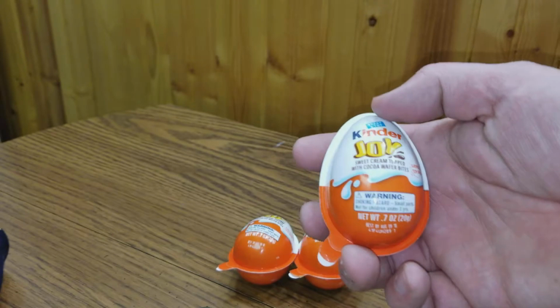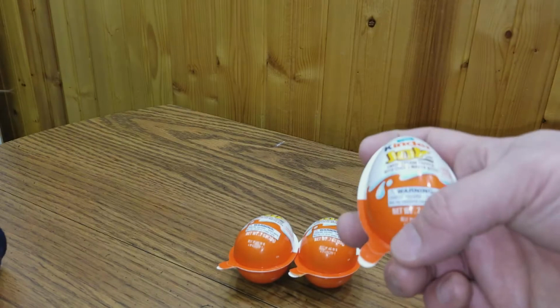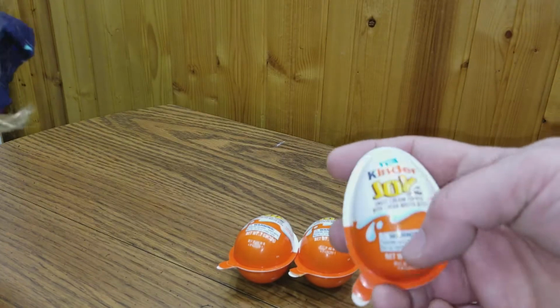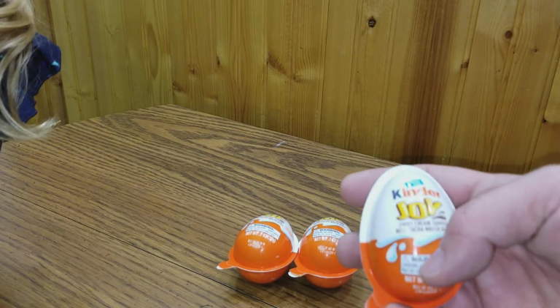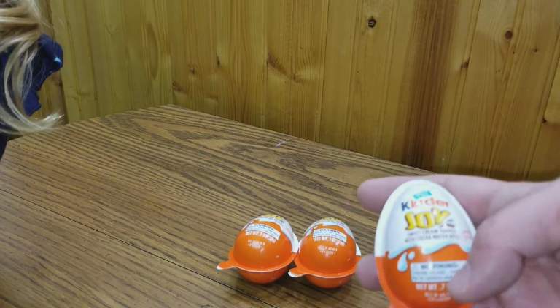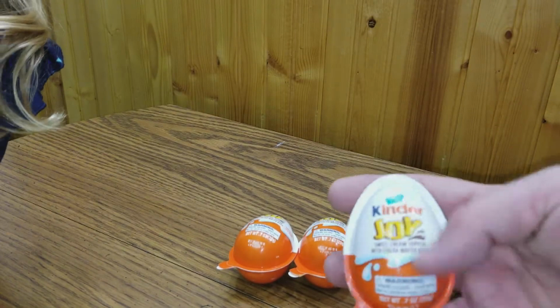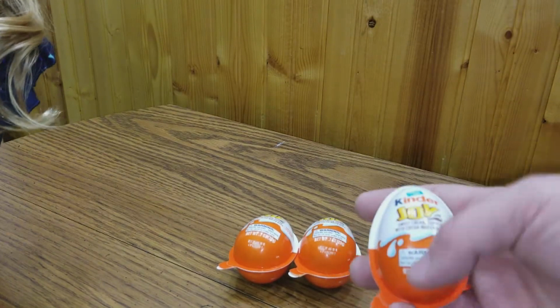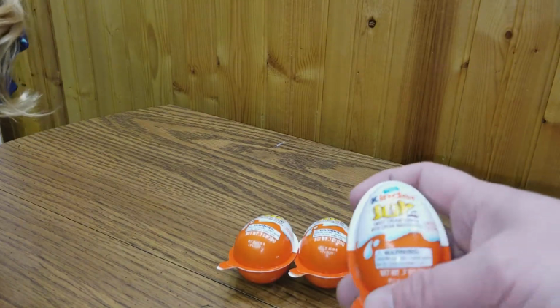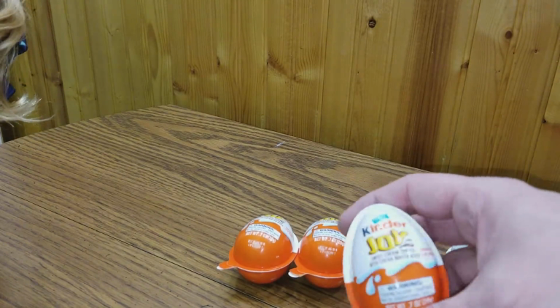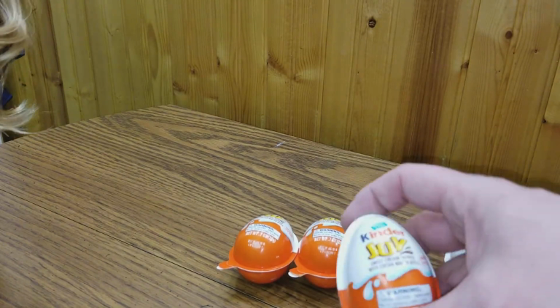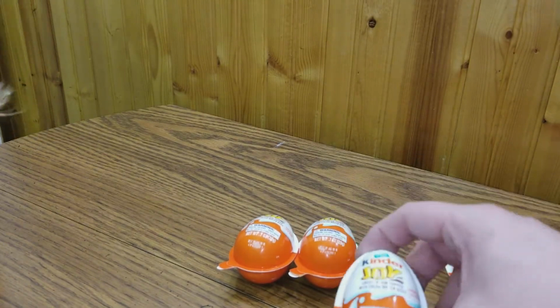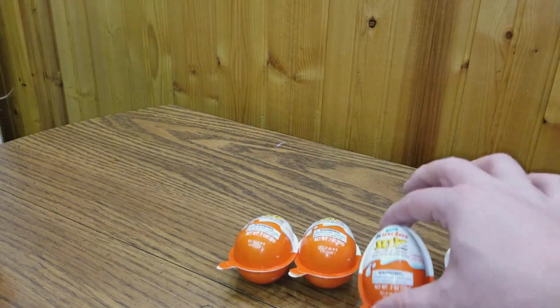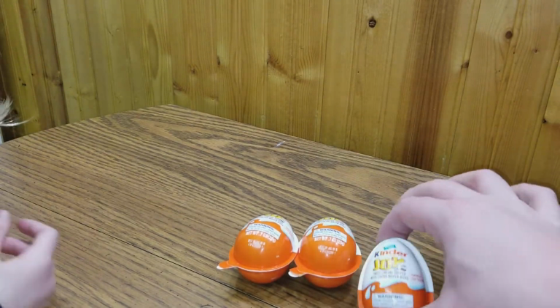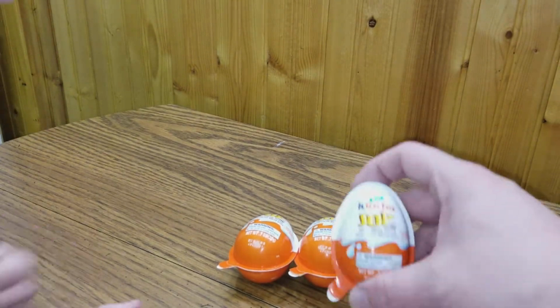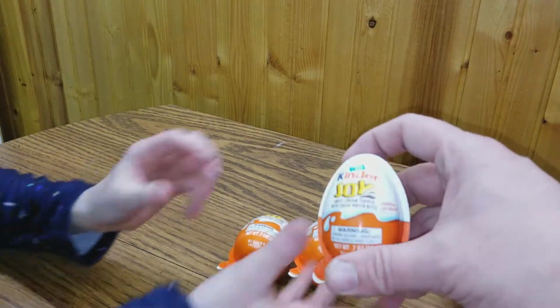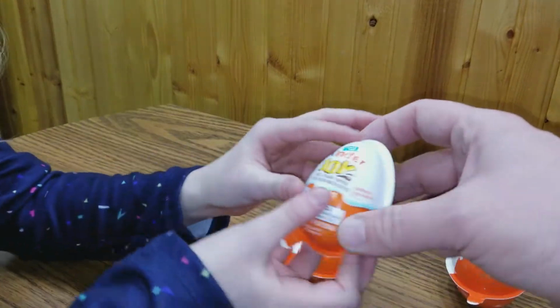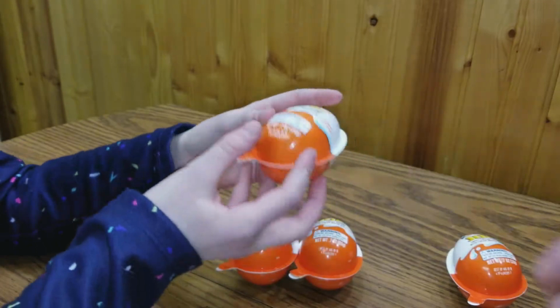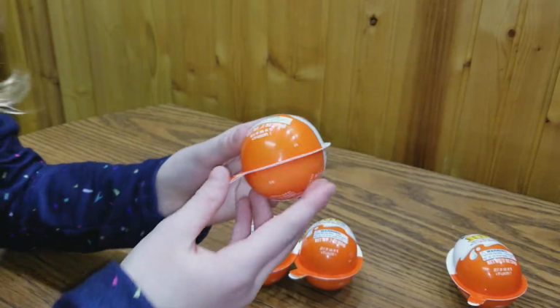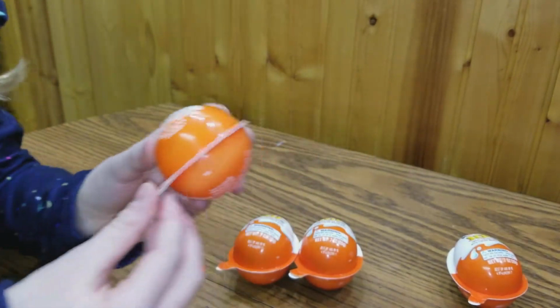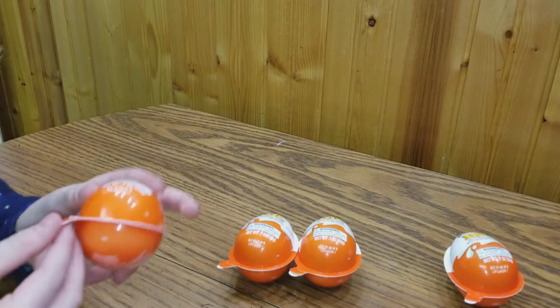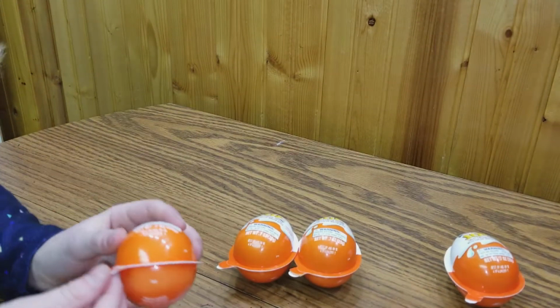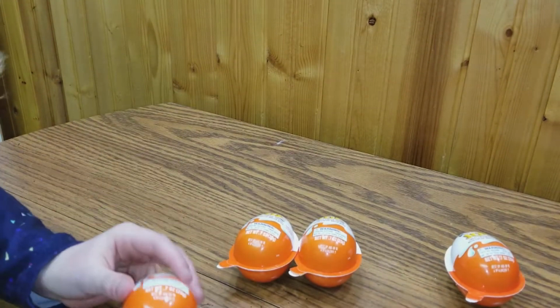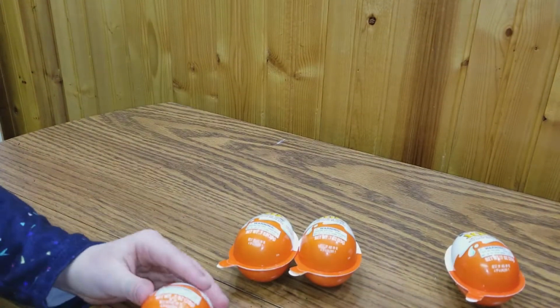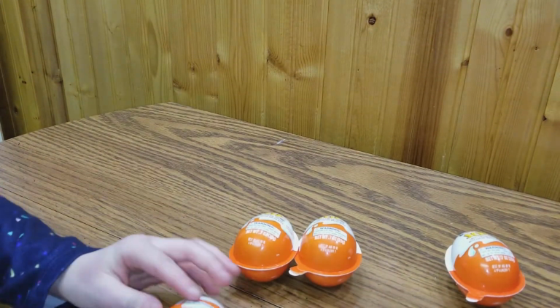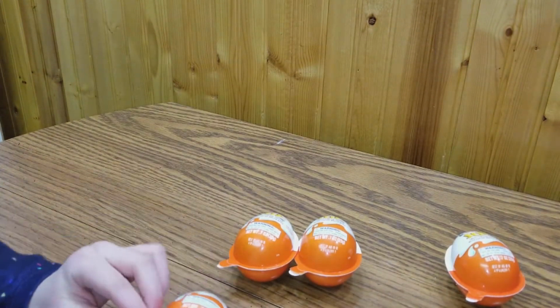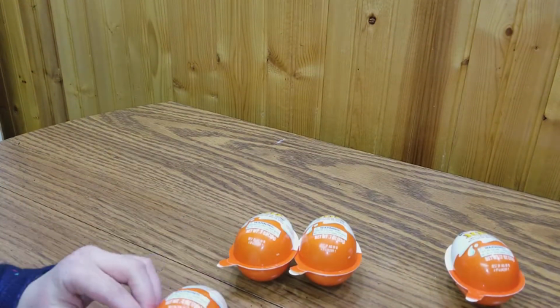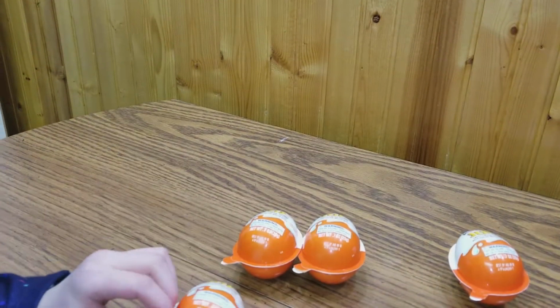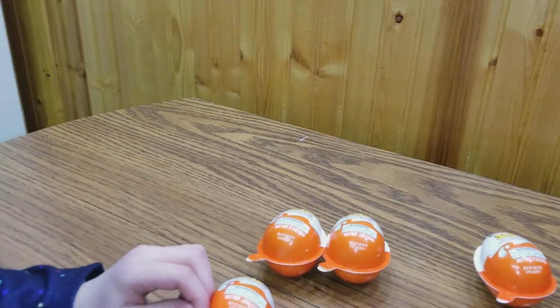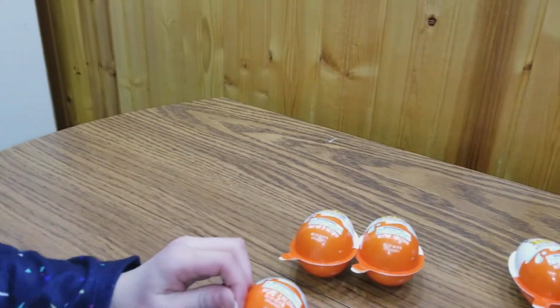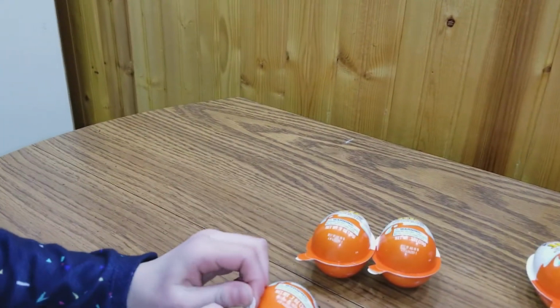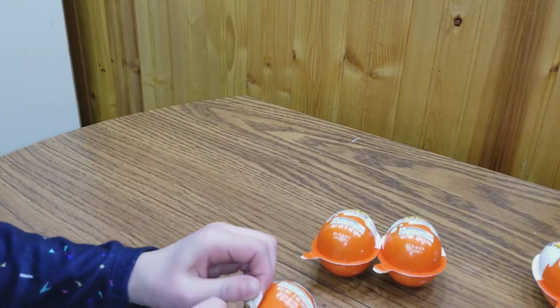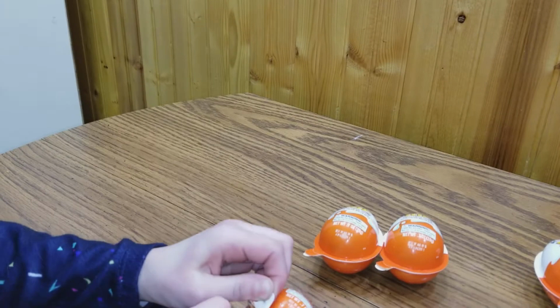We have more Kinder Joy Eggs. Oh, we got a bunch. This is for you. You want to open it? Yeah. Do you know what you can get inside? Some candy and a toy.